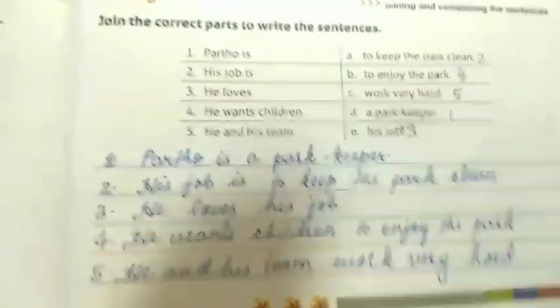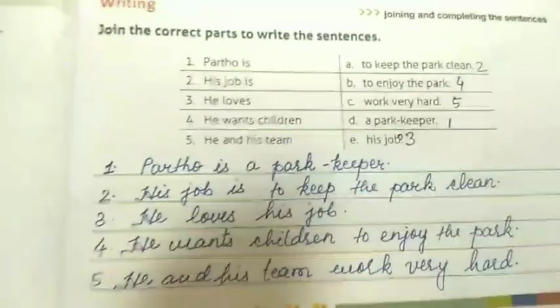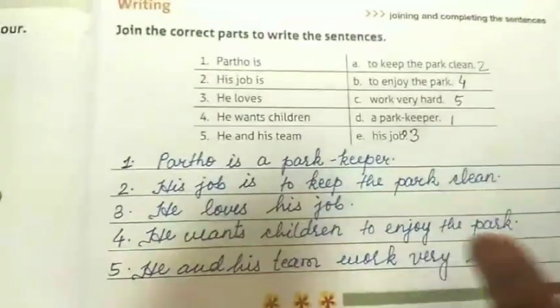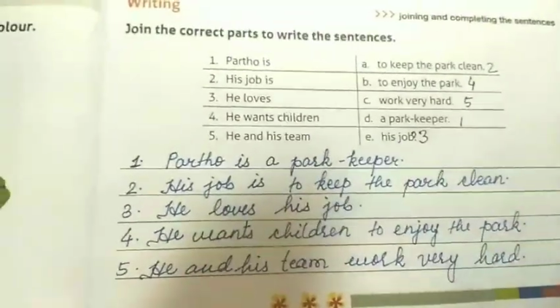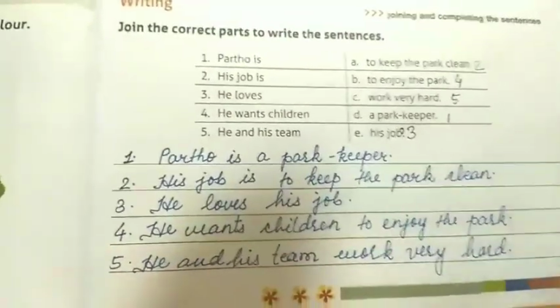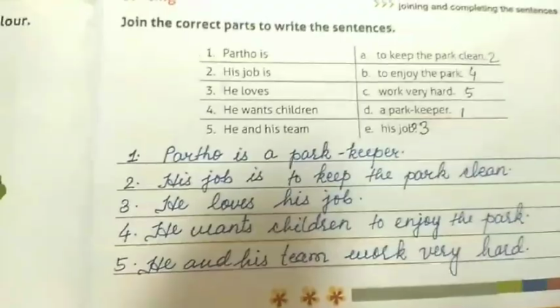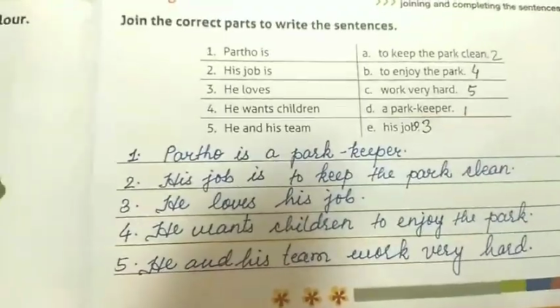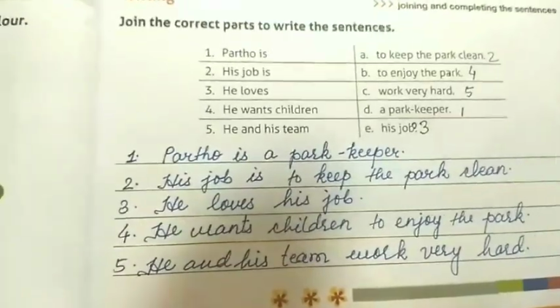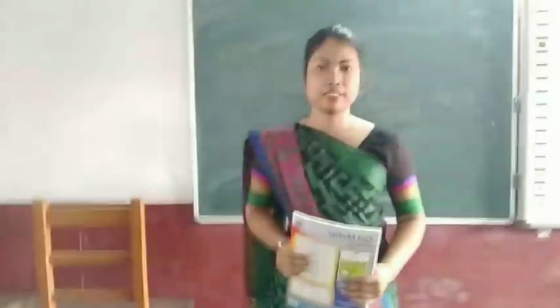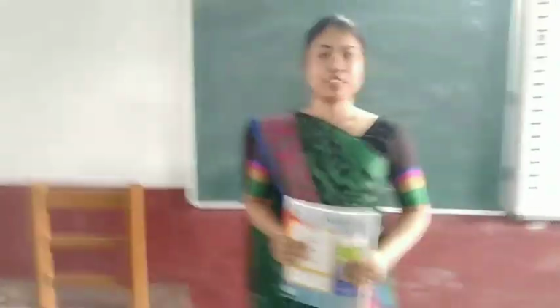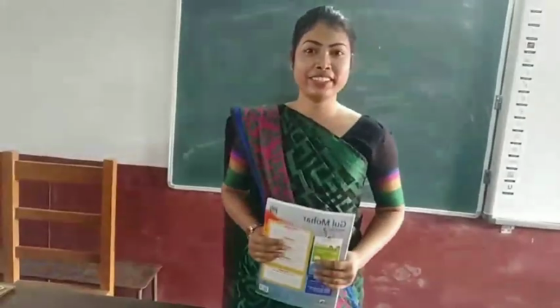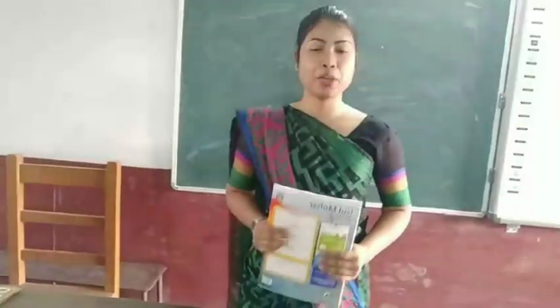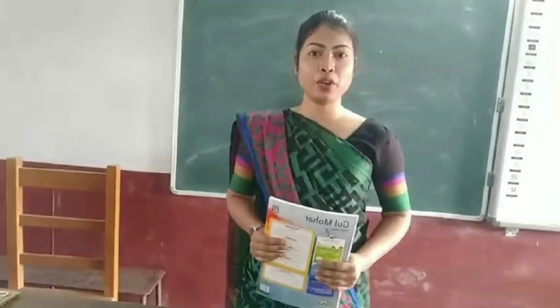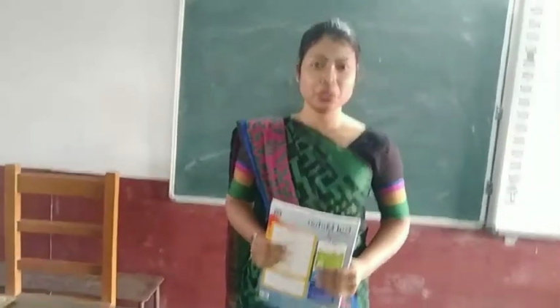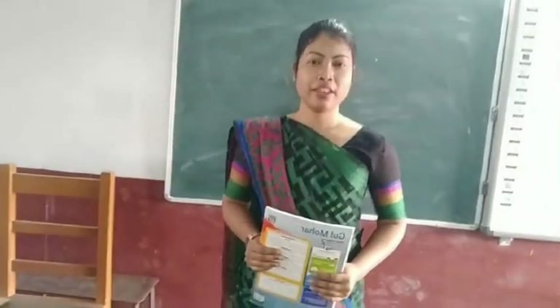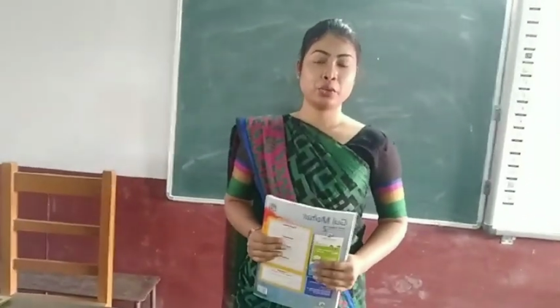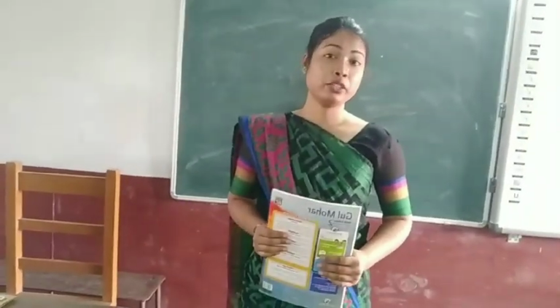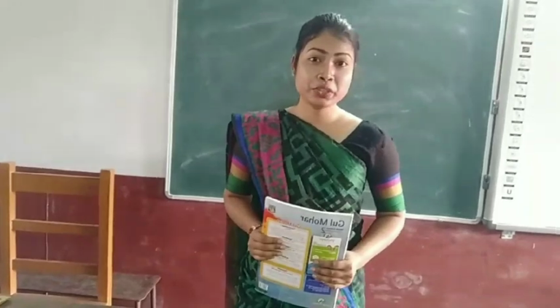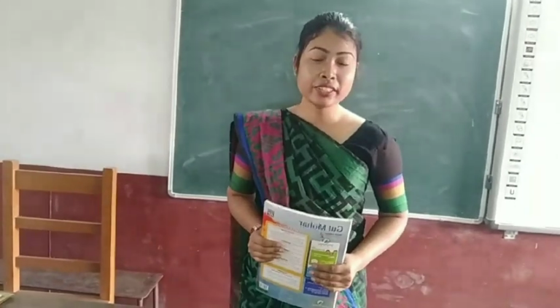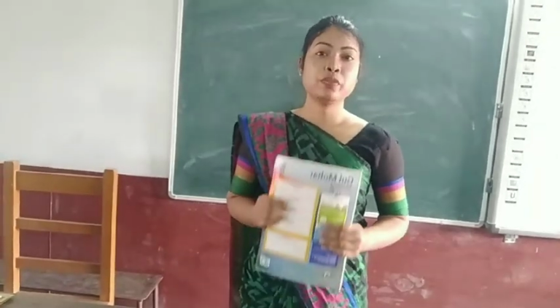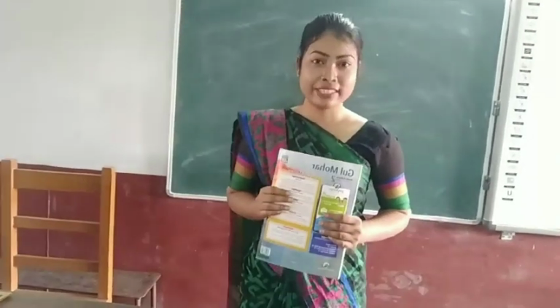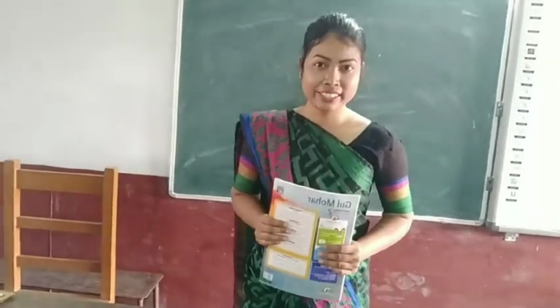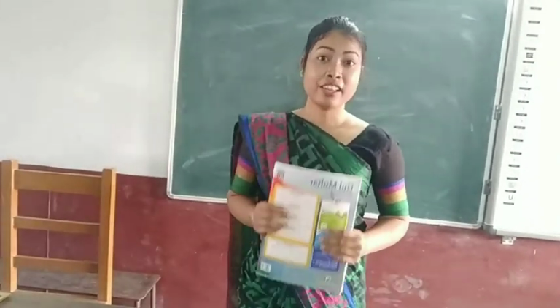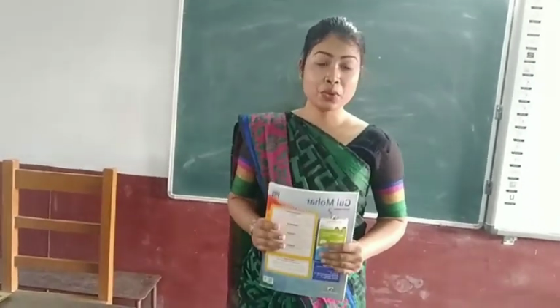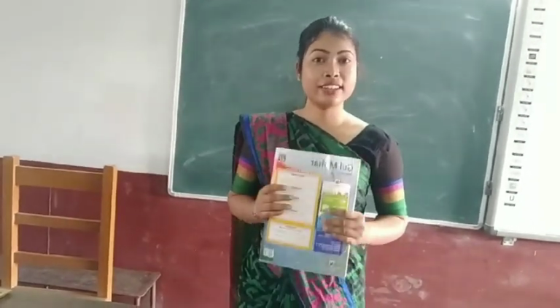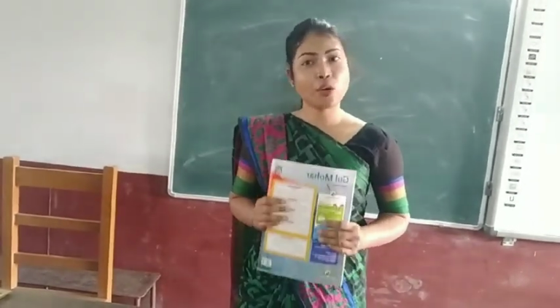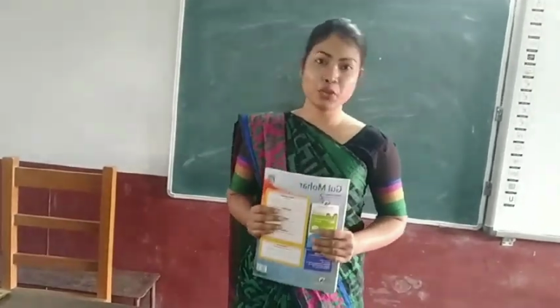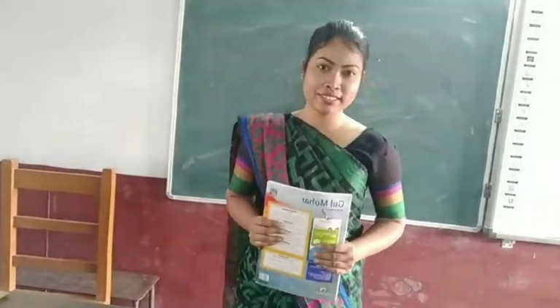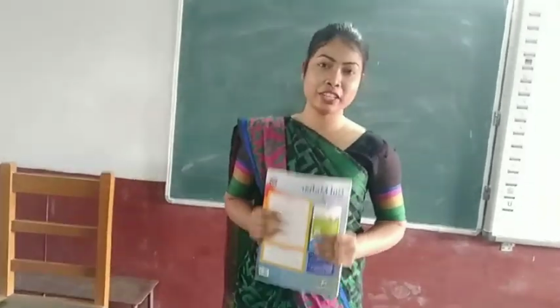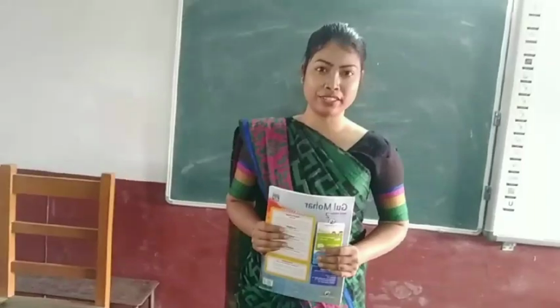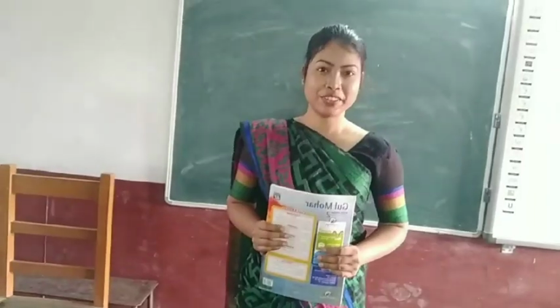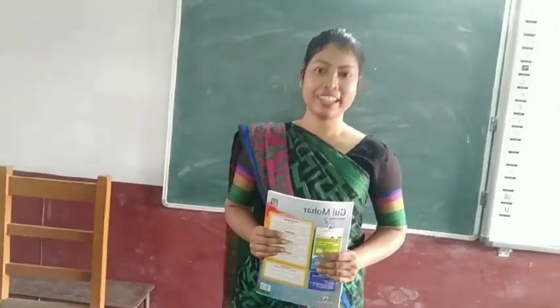Children, I hope you understood. You will read aloud and learn all the question answers and new words. Thank you.